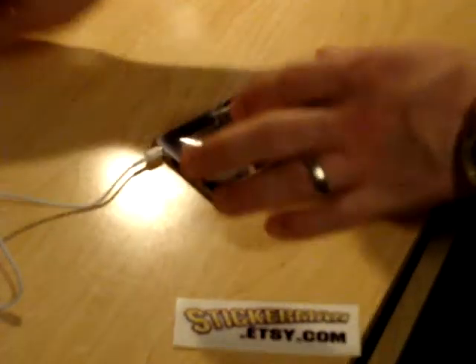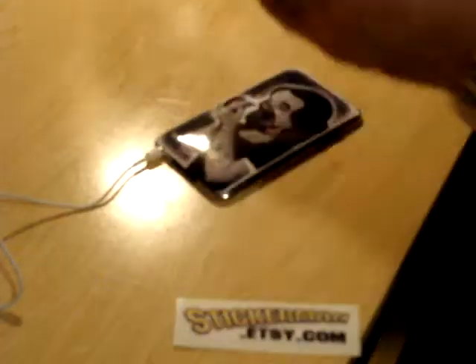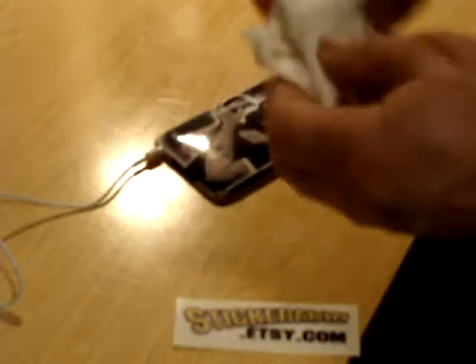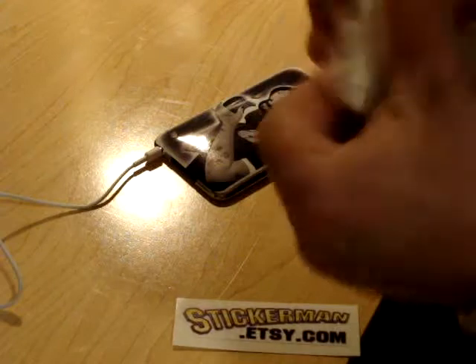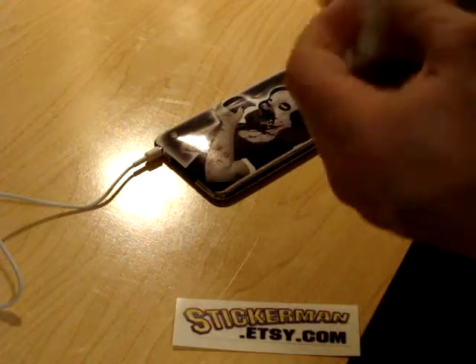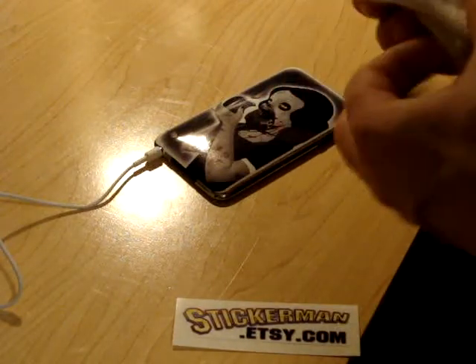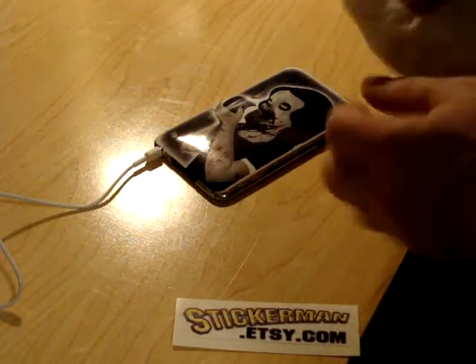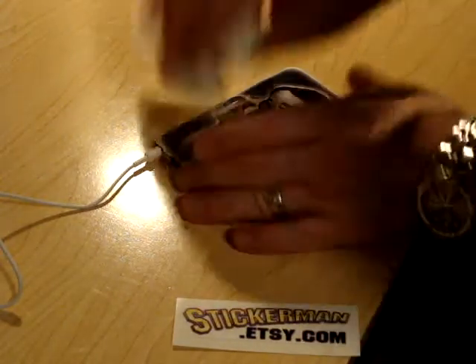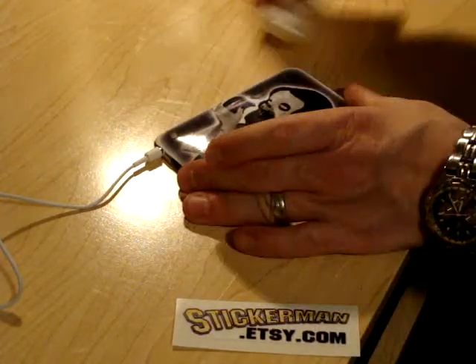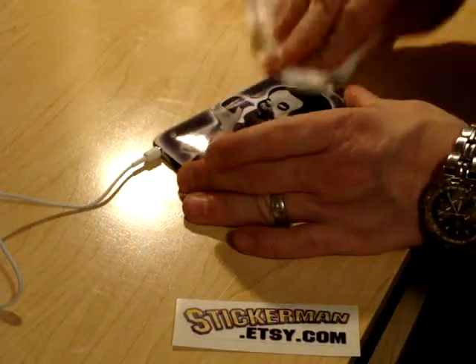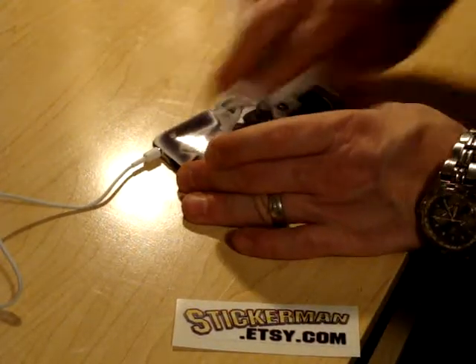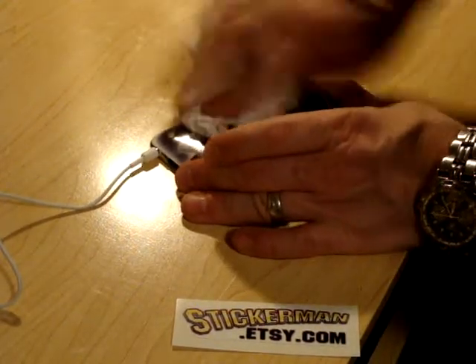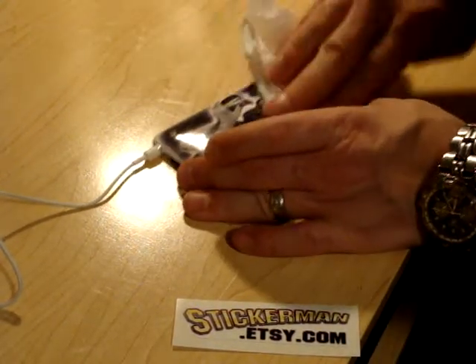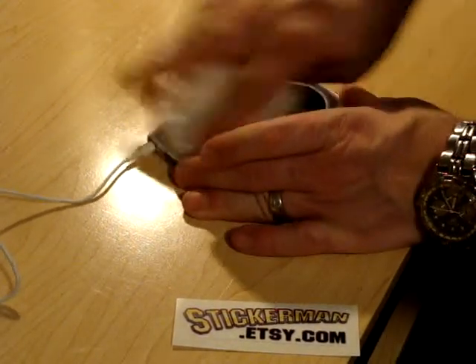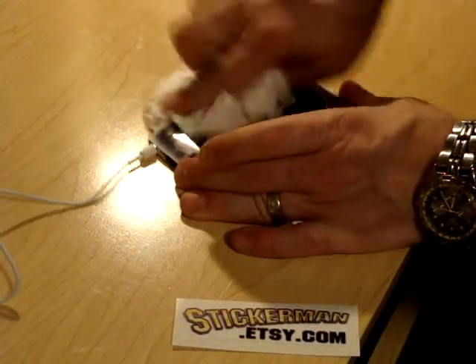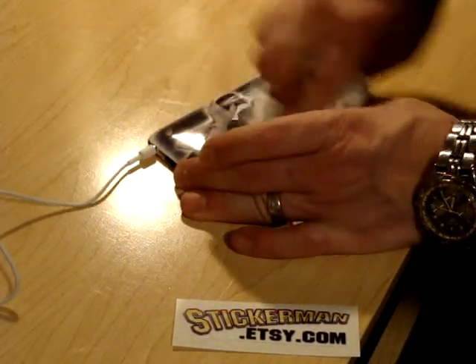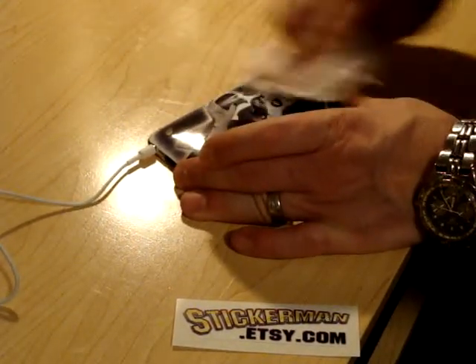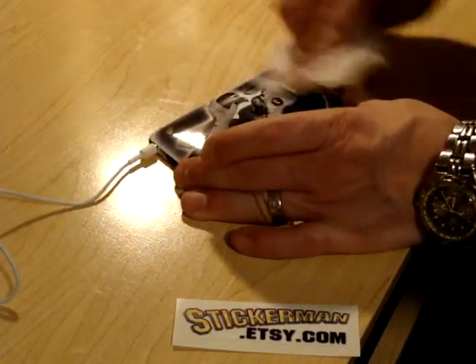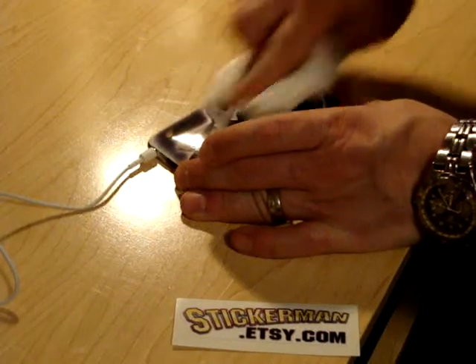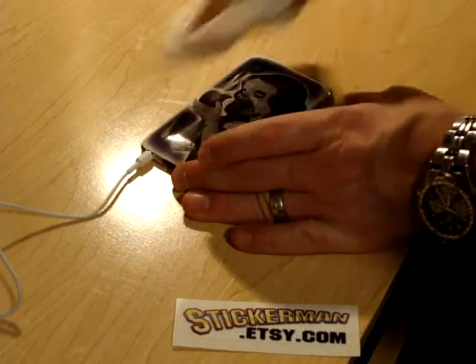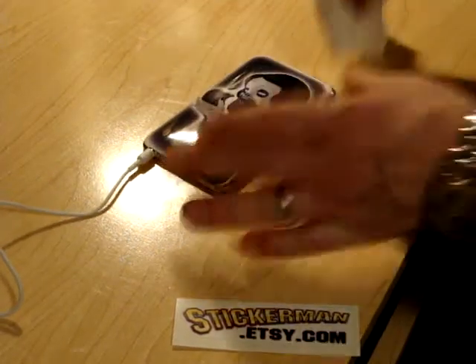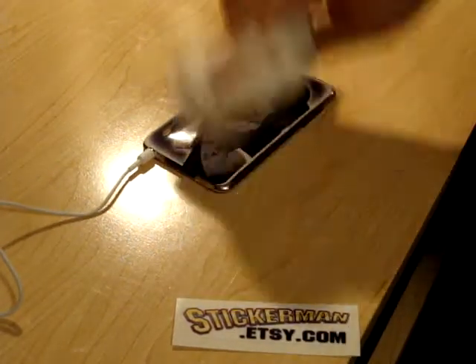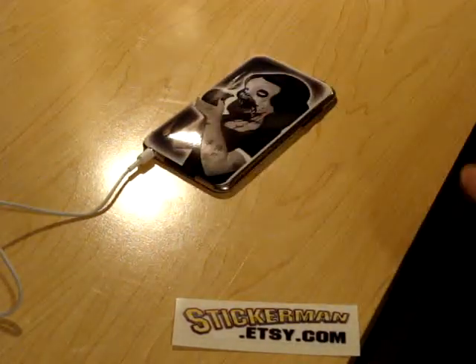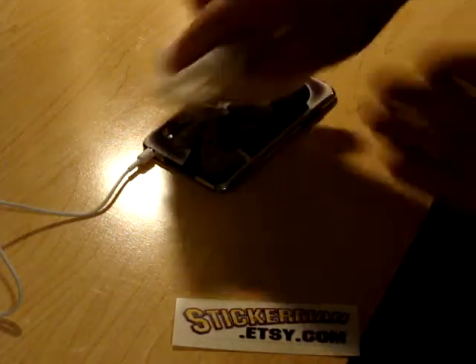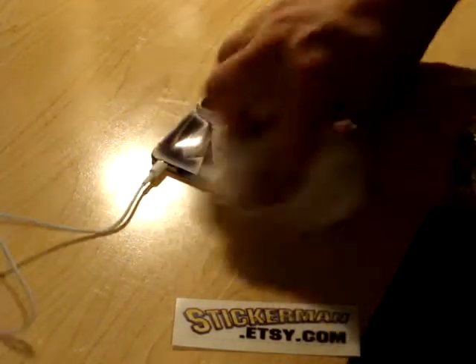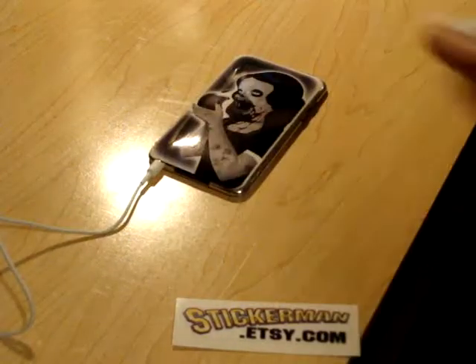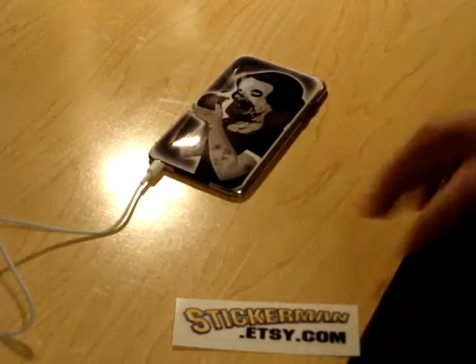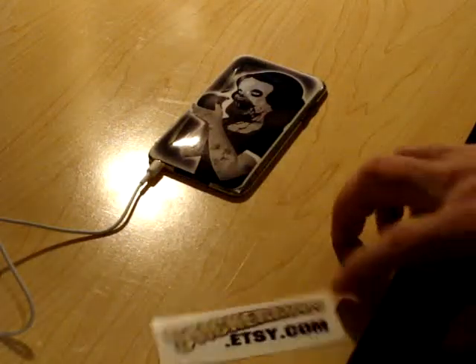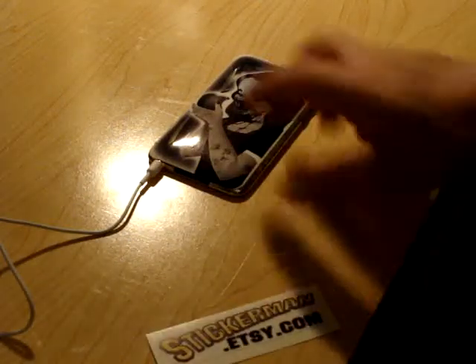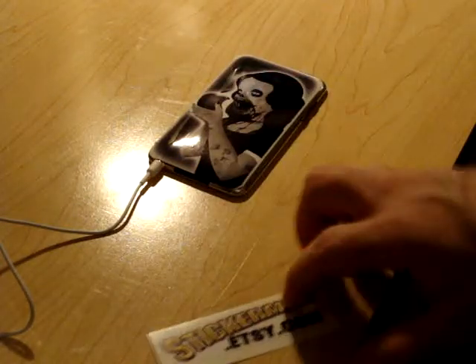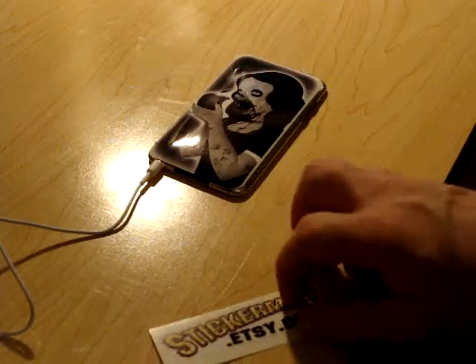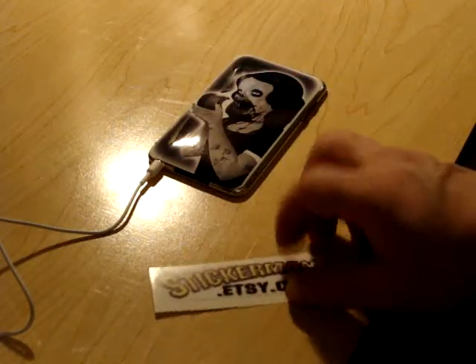You can even take a little bit of rubbing alcohol or water or whatever, just to wipe it down. And look at that — good to go.